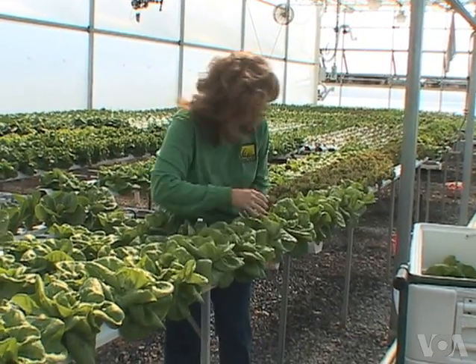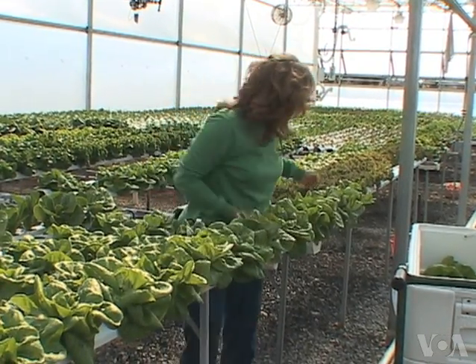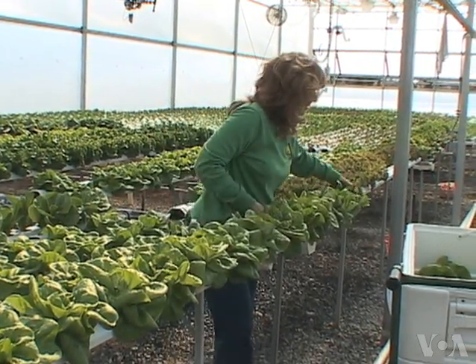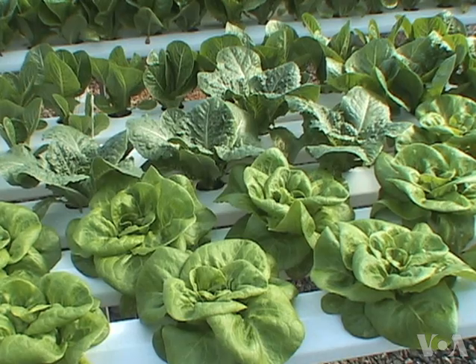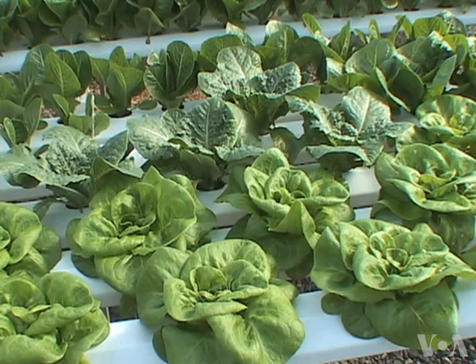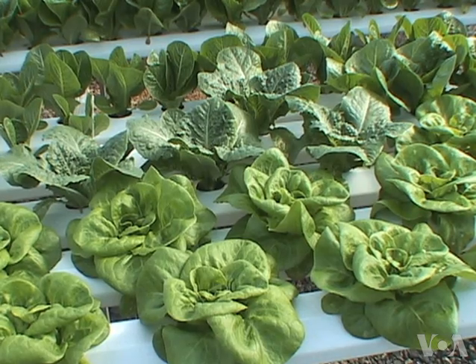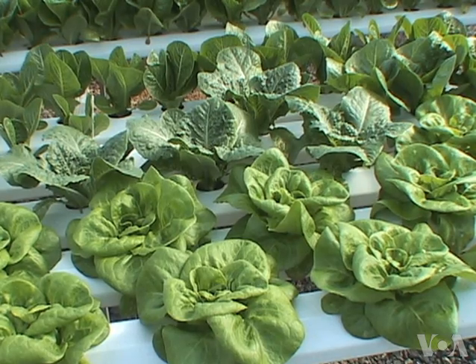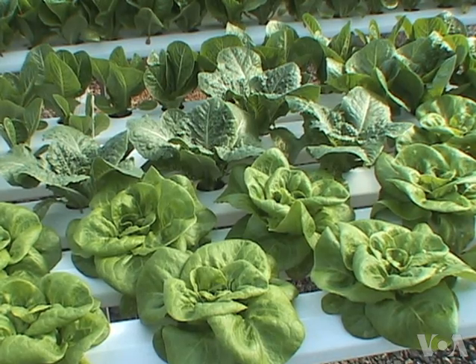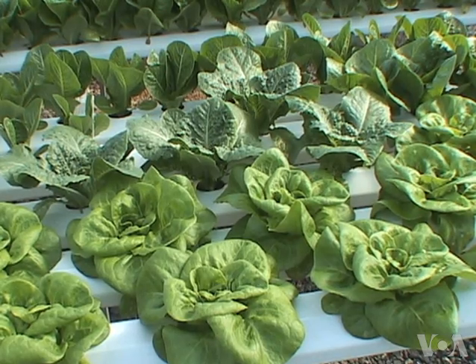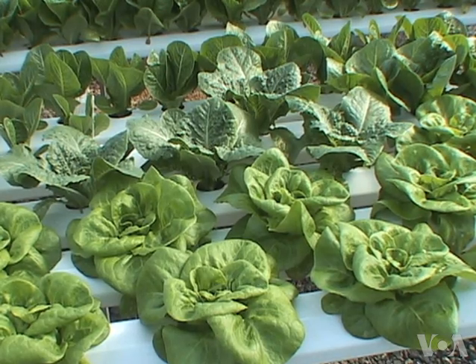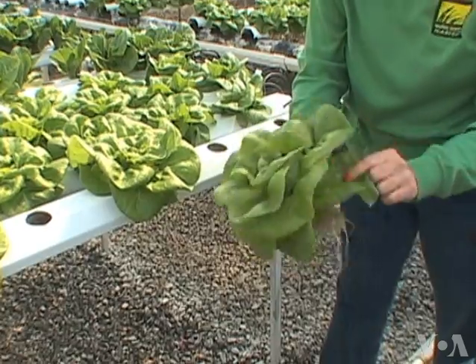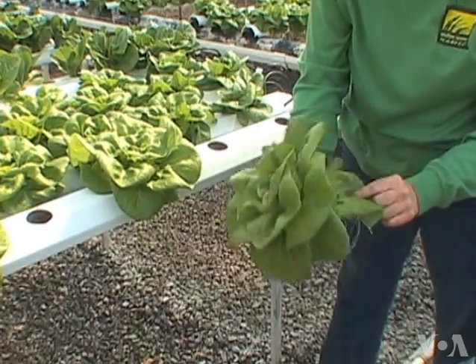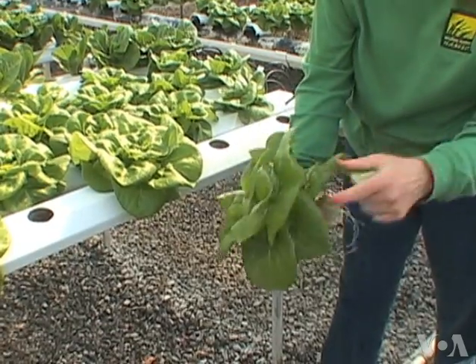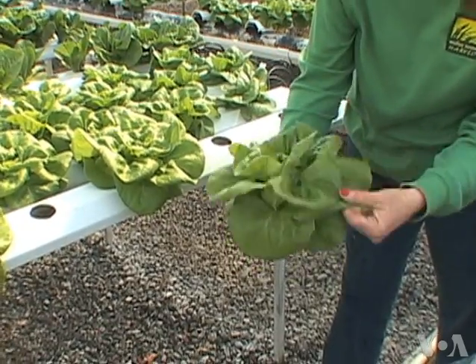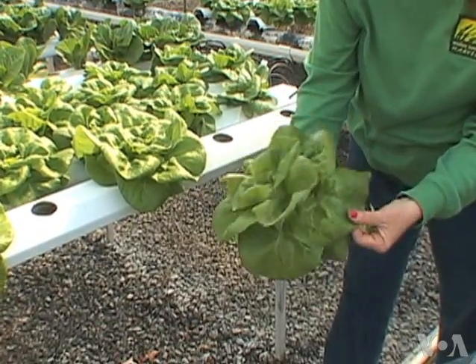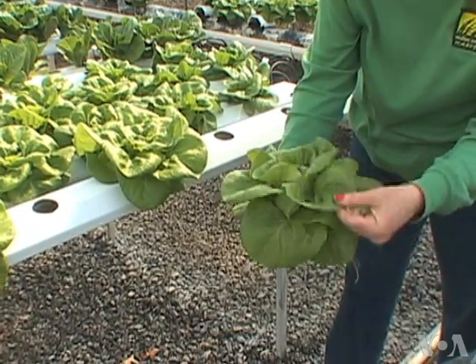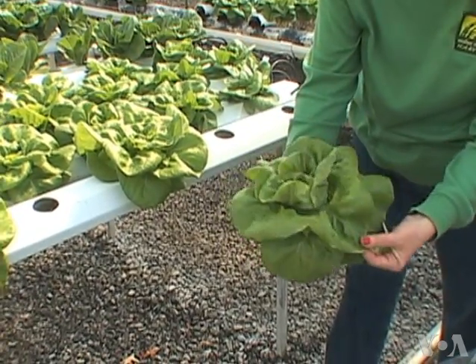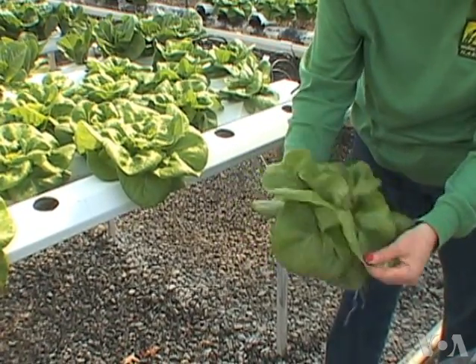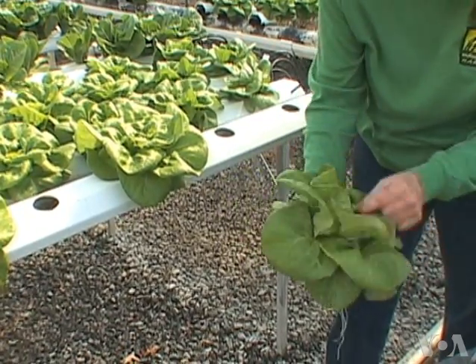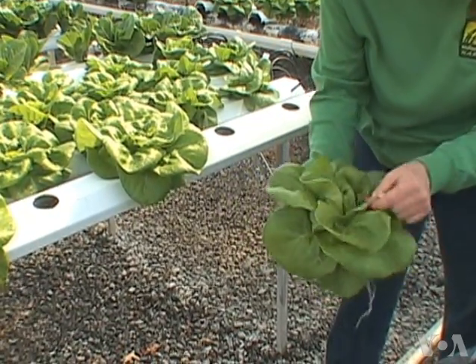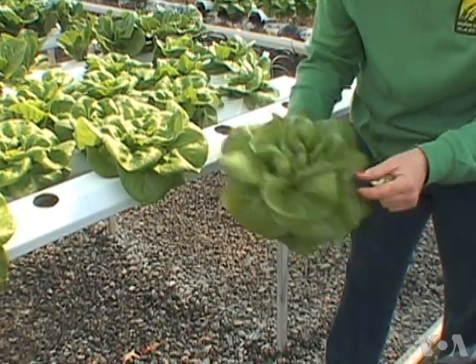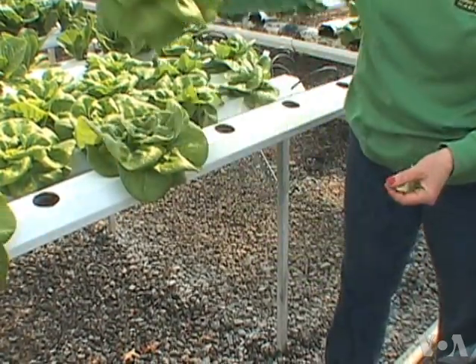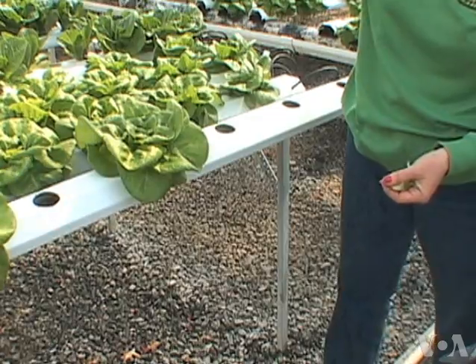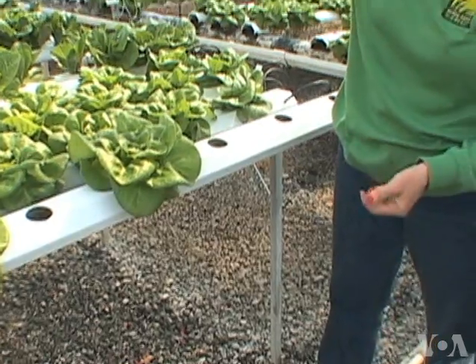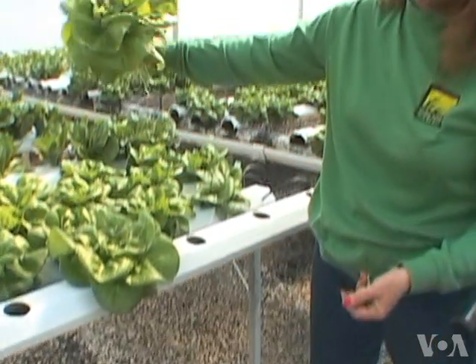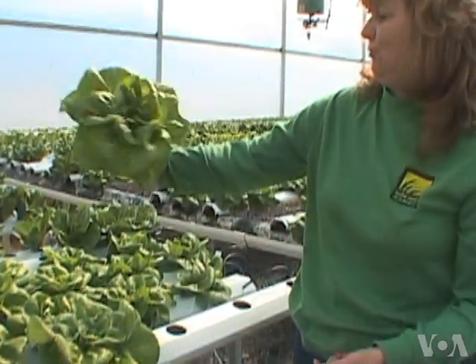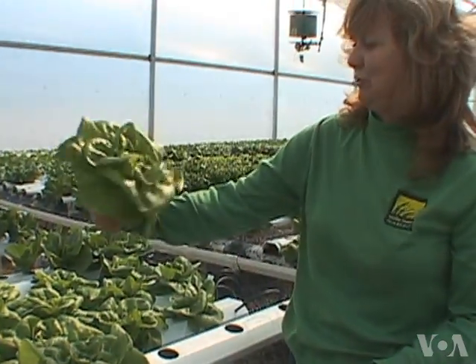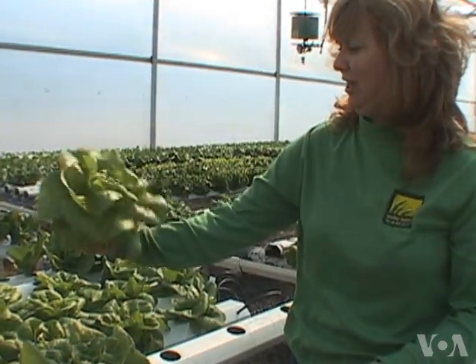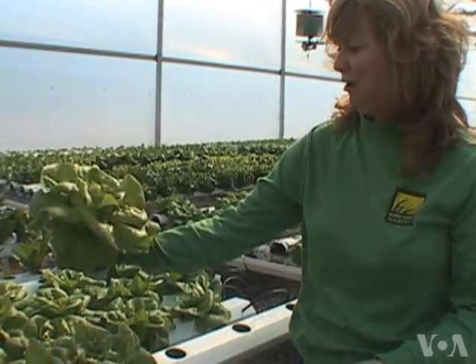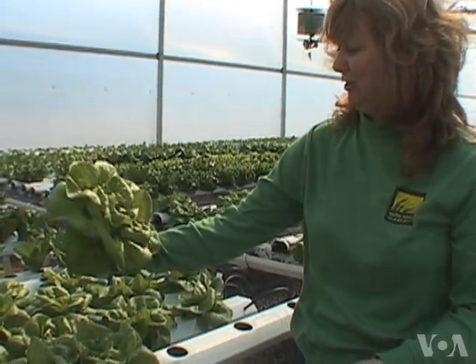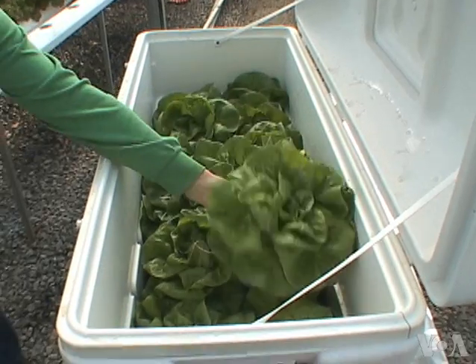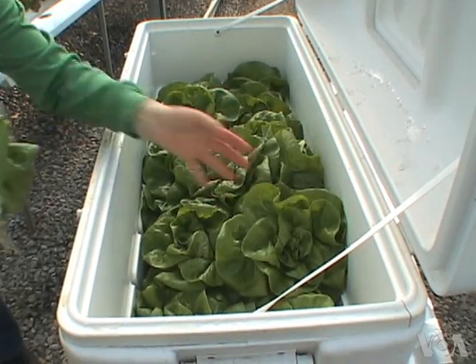Isn't this beautiful? I mean, it is so clean, no sand or soil or pests down in there. It is just like a perfectly formed green rose that's edible.